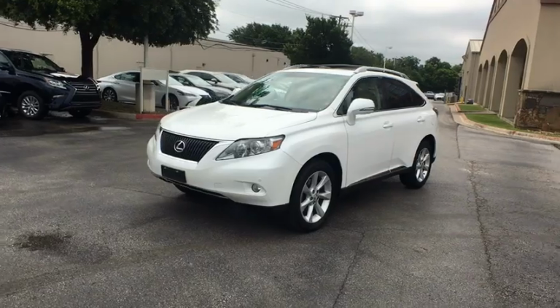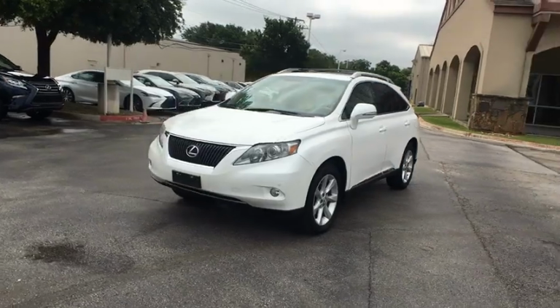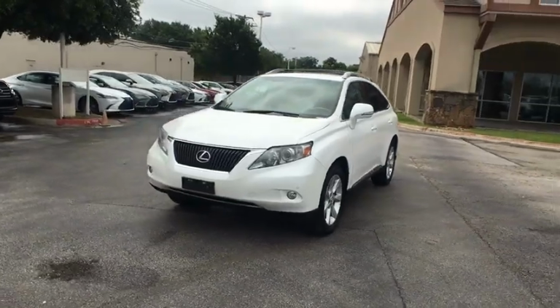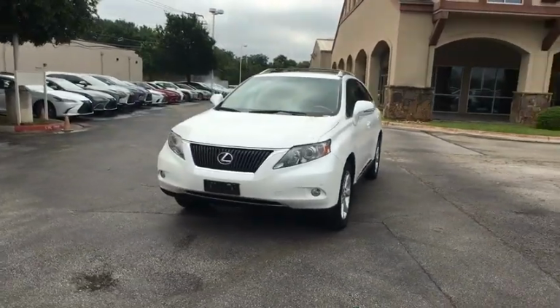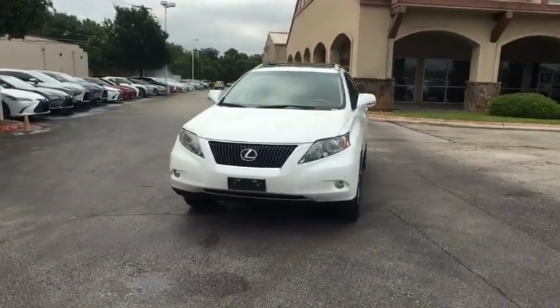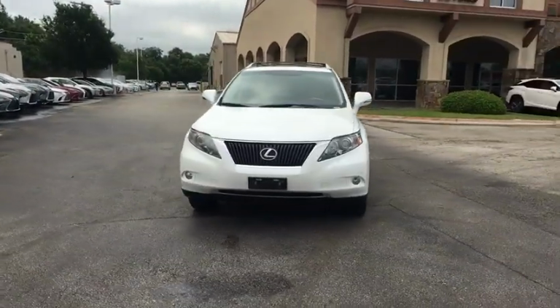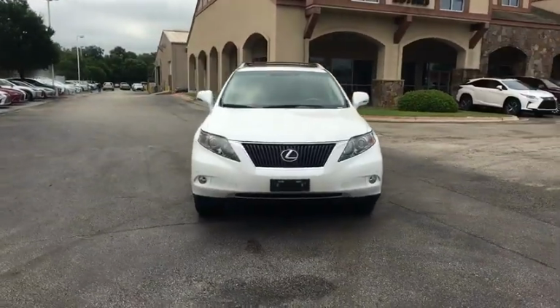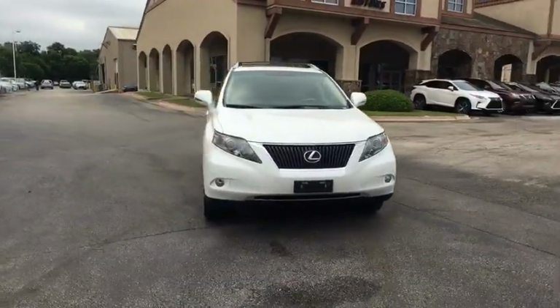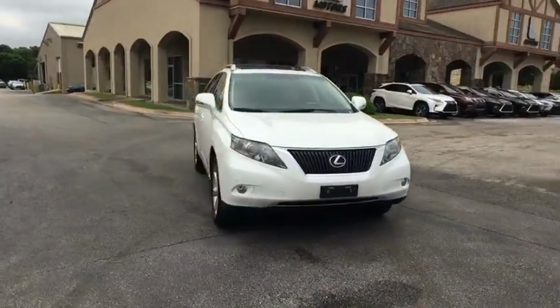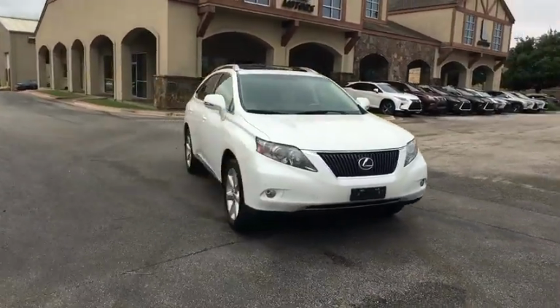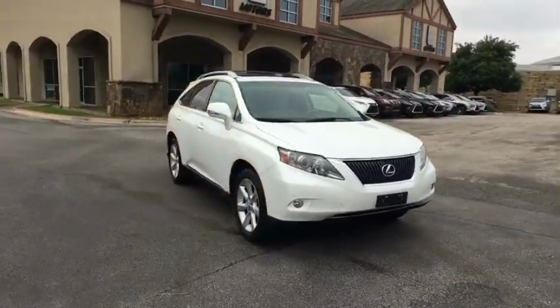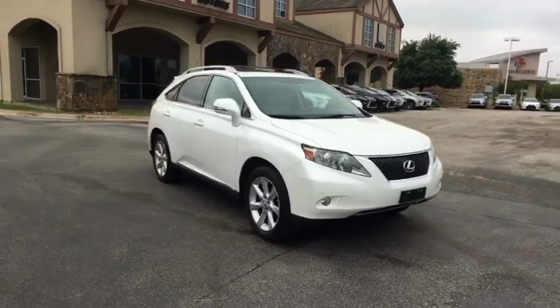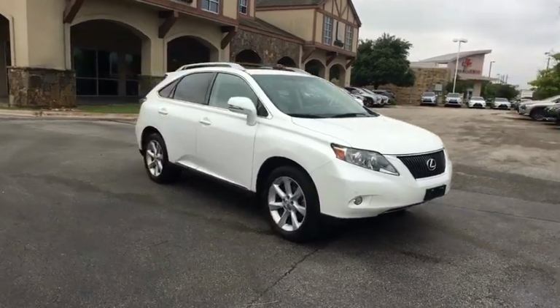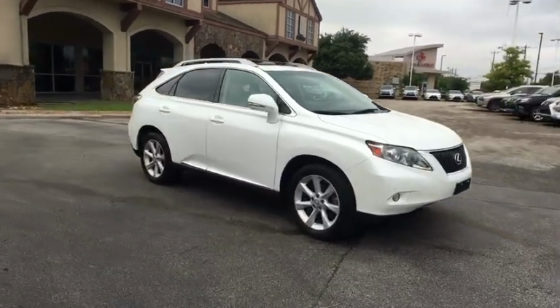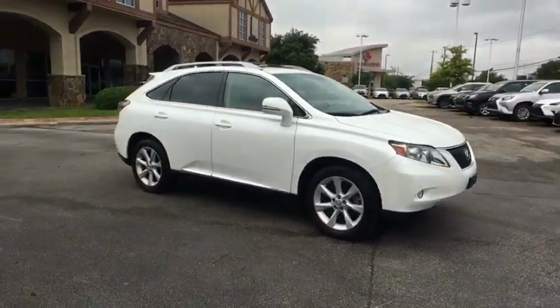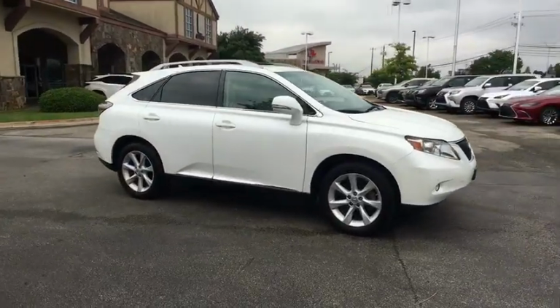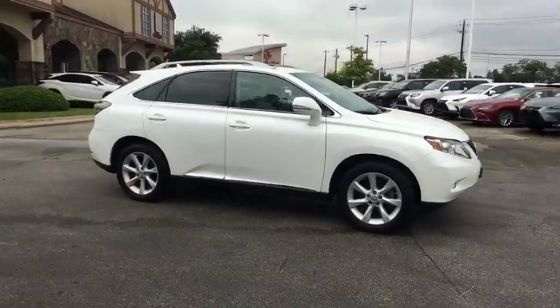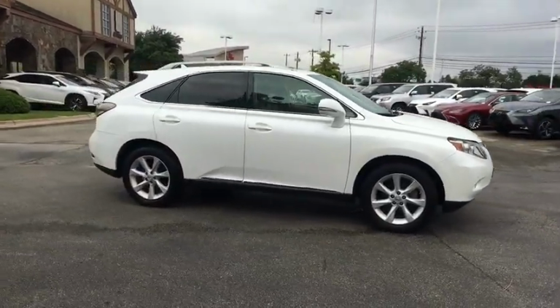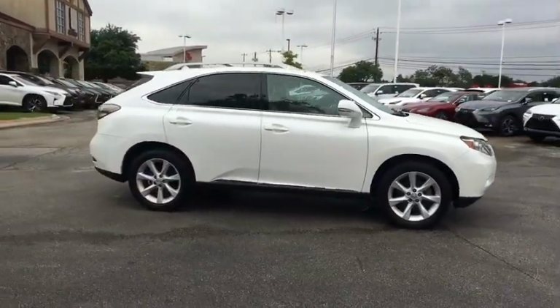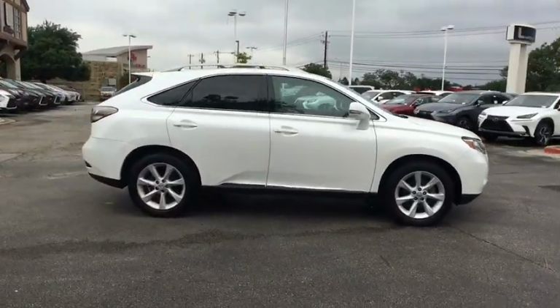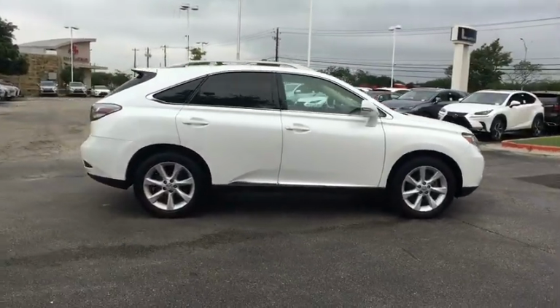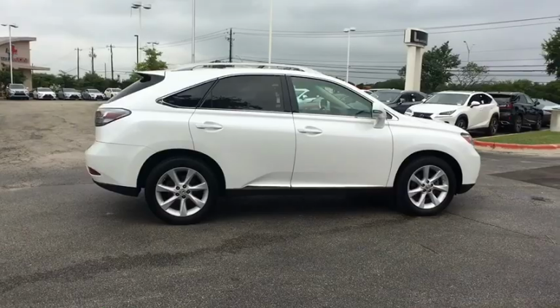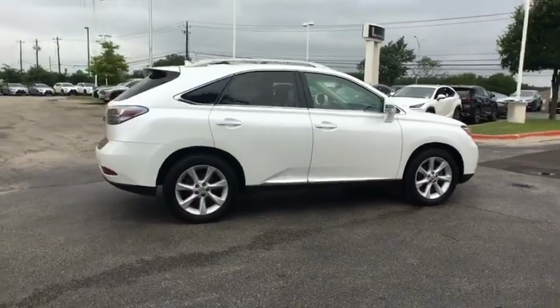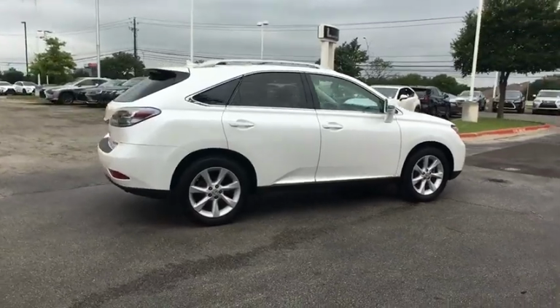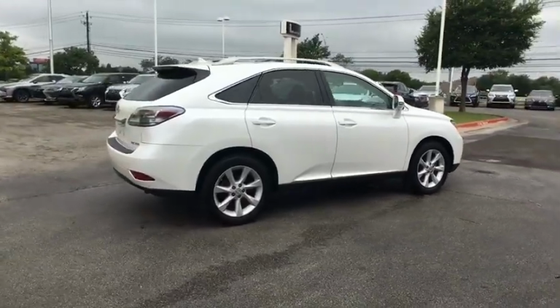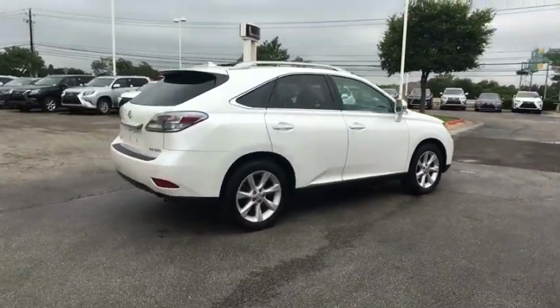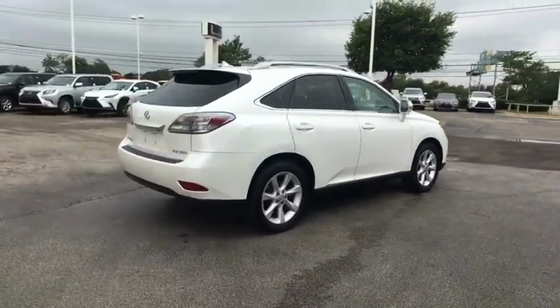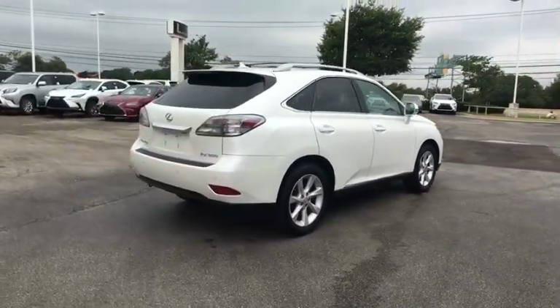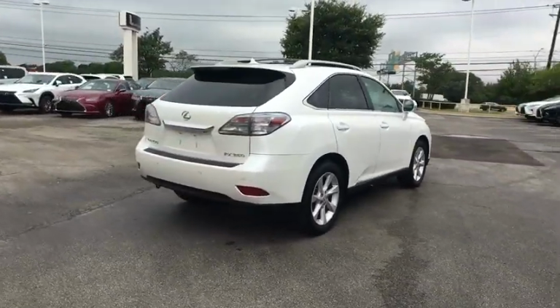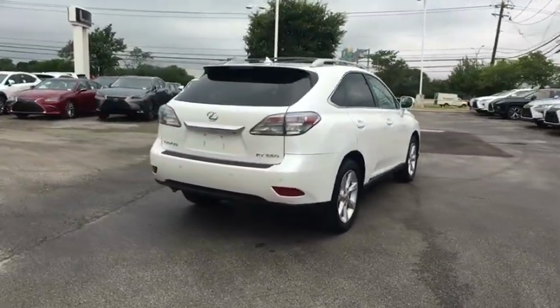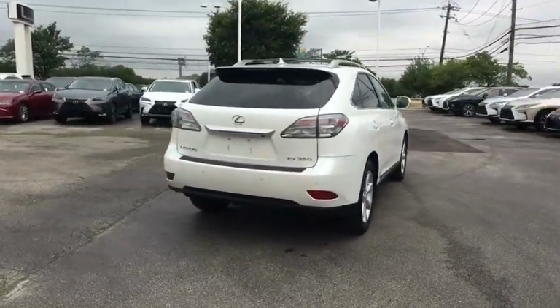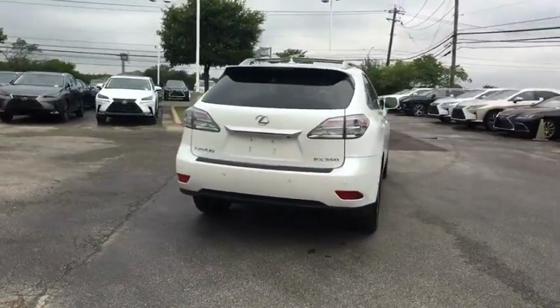The 2010 Lexus RX. The Lexus RX offers a spacious interior with an extremely high level of quality. The RX is the perfect fit for those looking for fuel efficiency, a wide variety of safety and technology features, and that luxury feel.